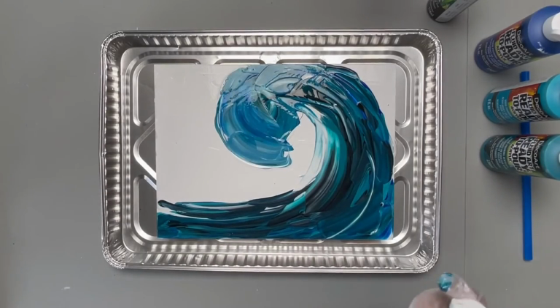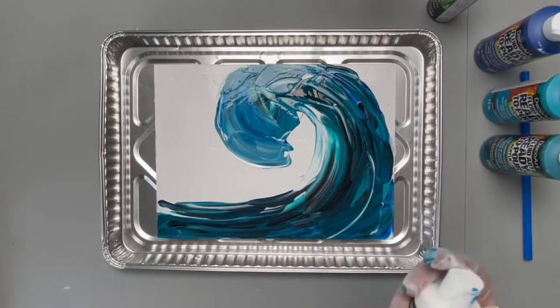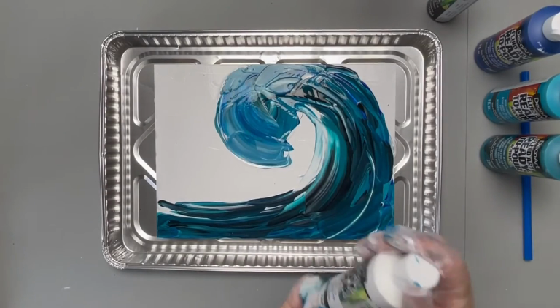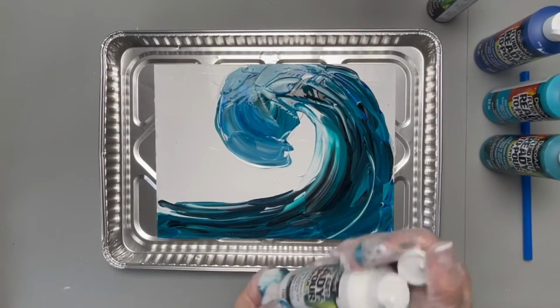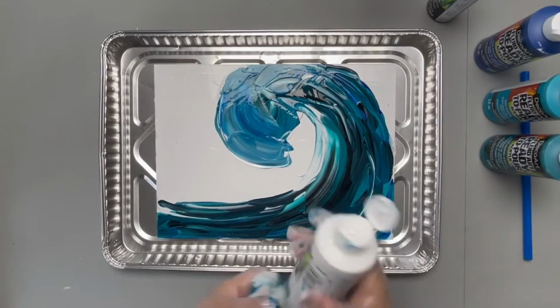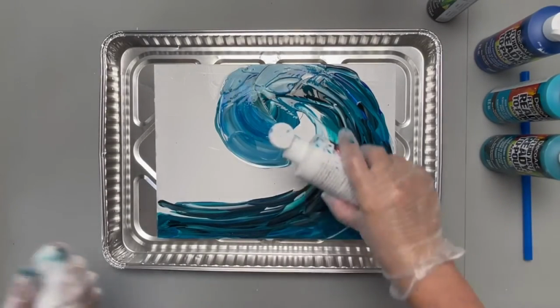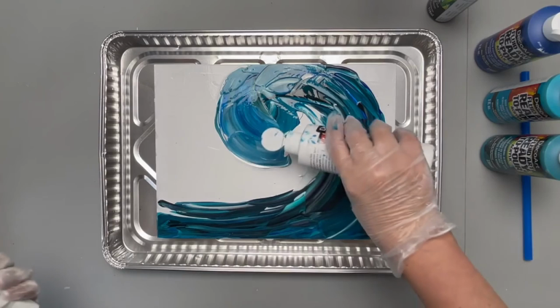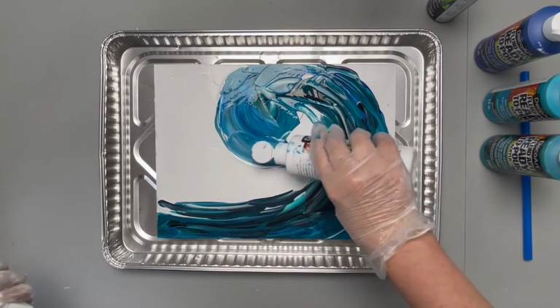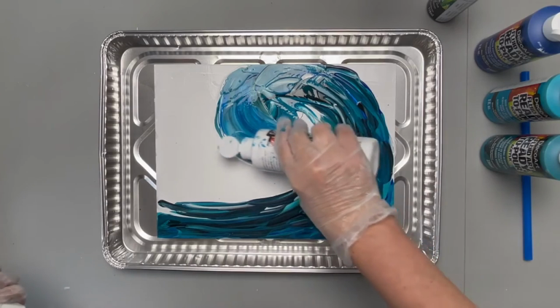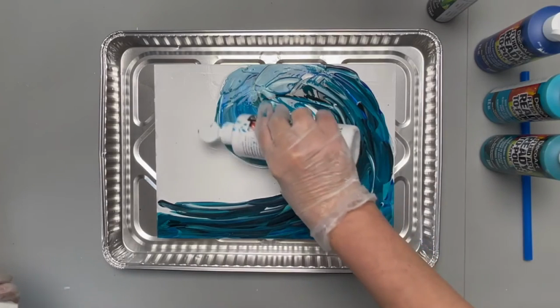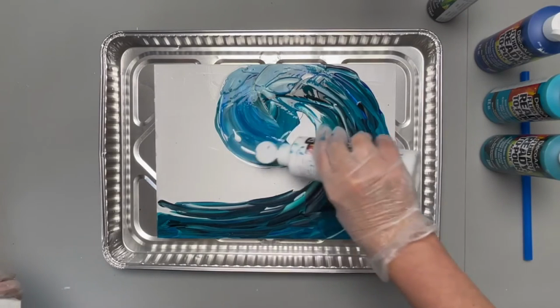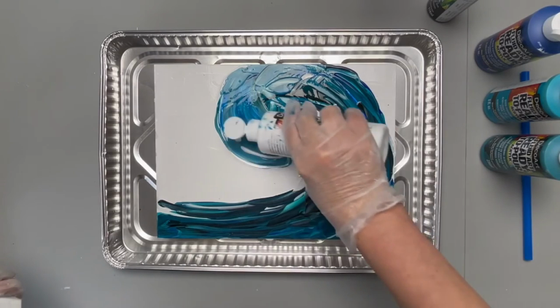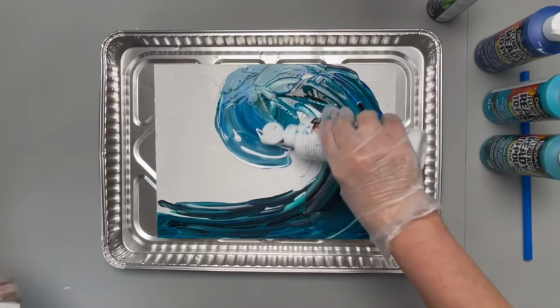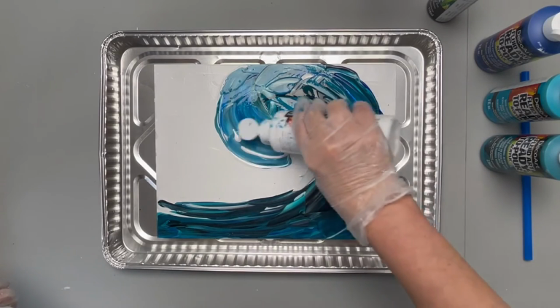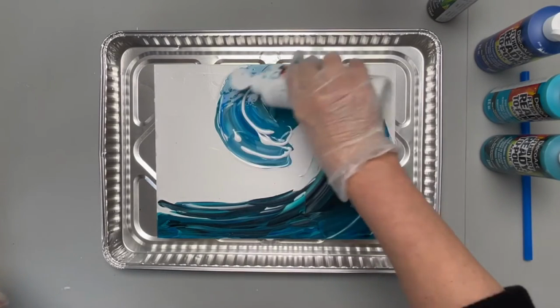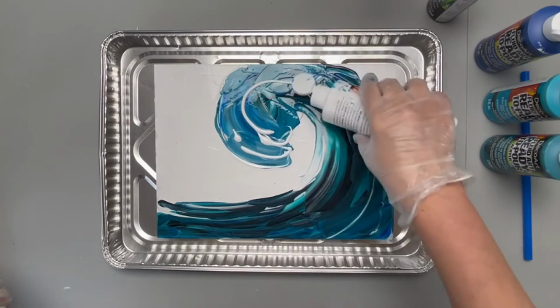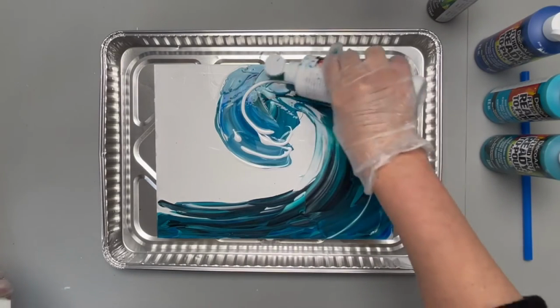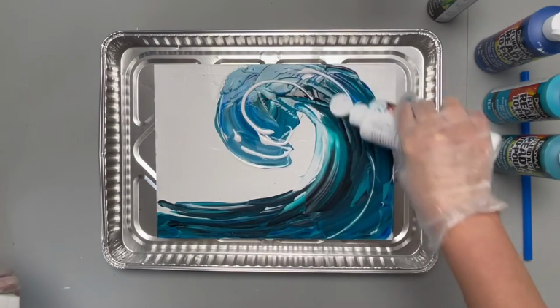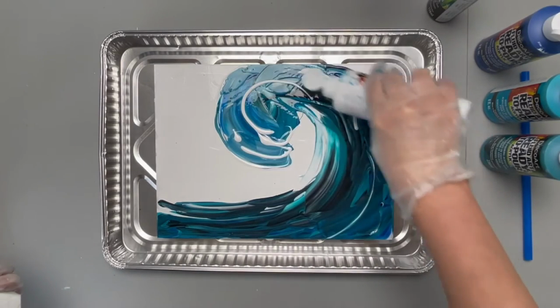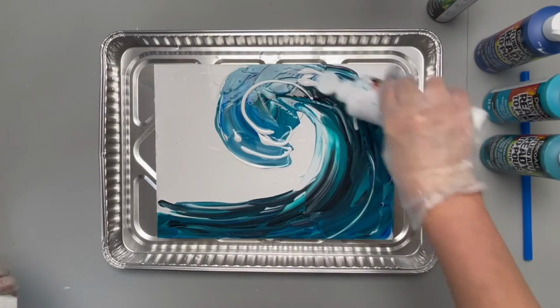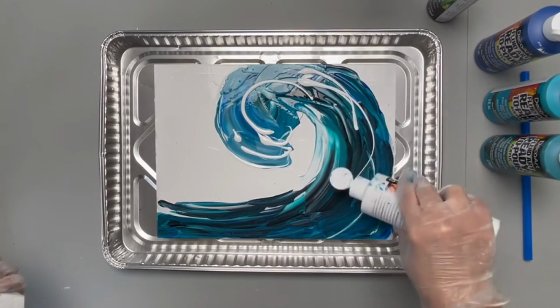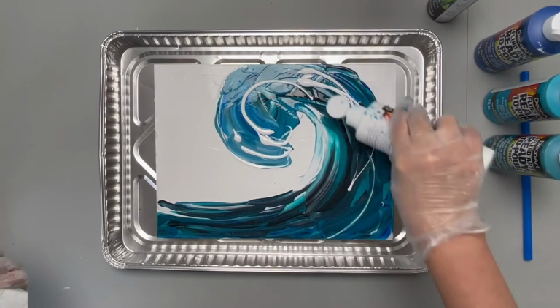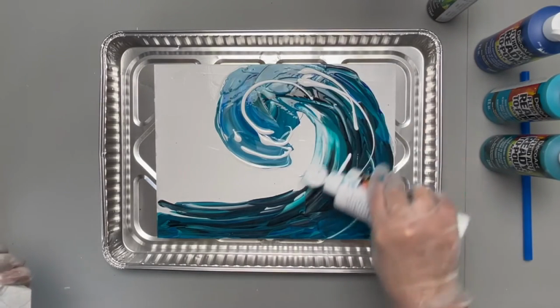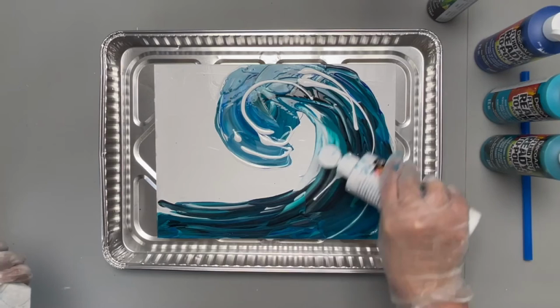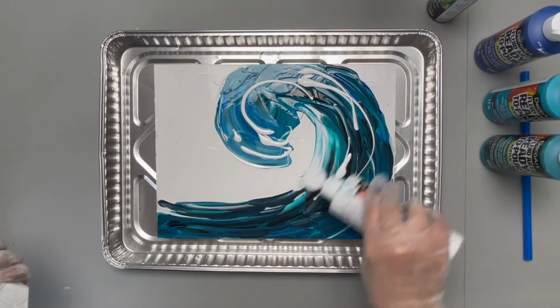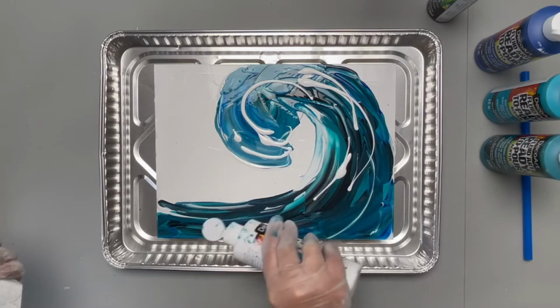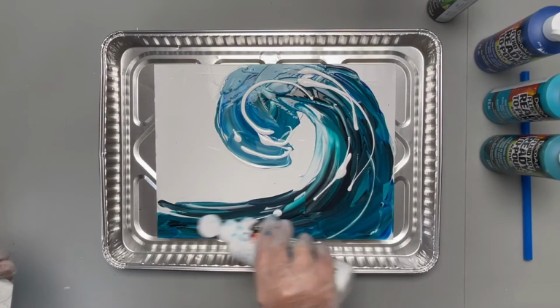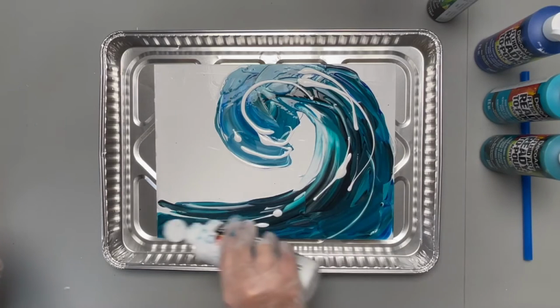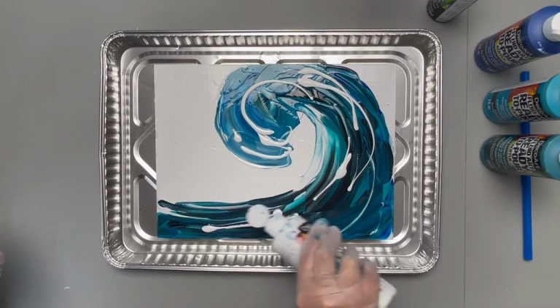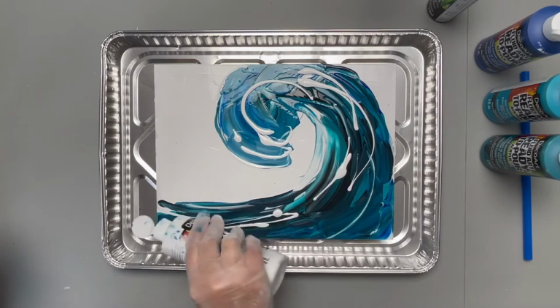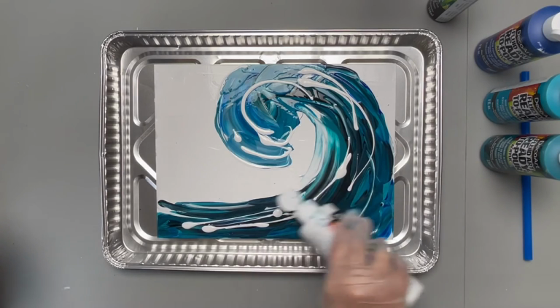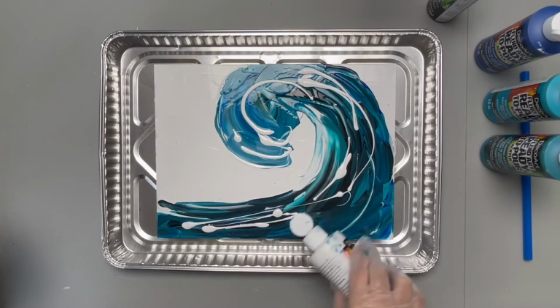Now I want to lay in a little bit of white, especially right around here — the top where that wave starts to crash — and then just drizzle it right into that wave.